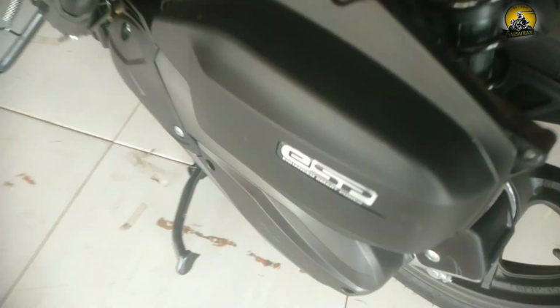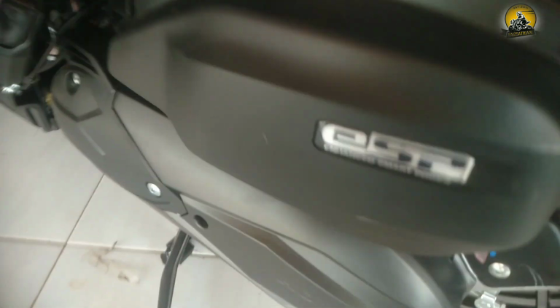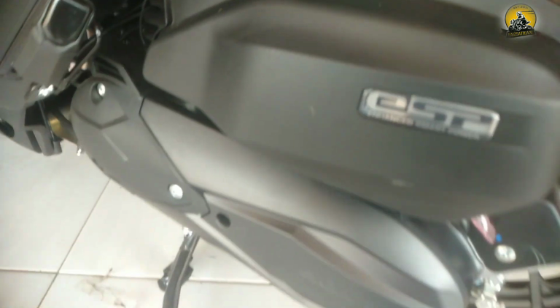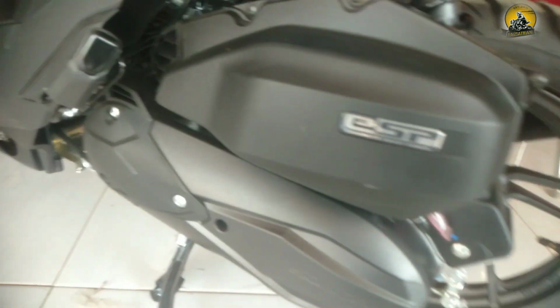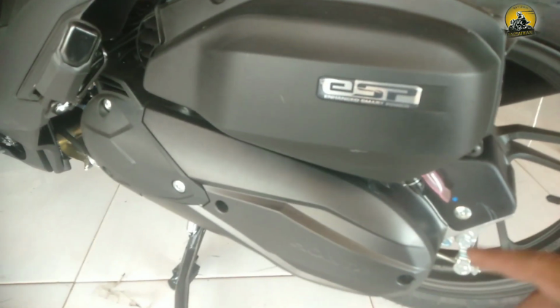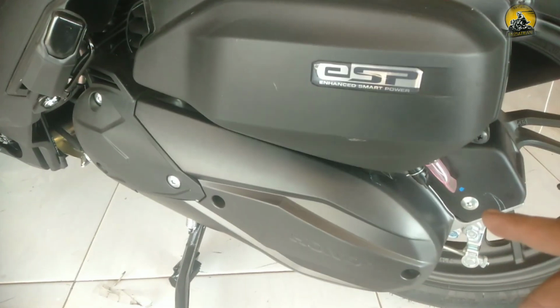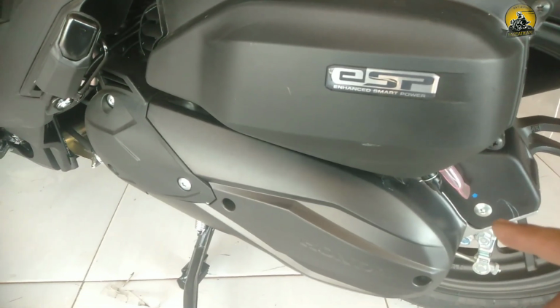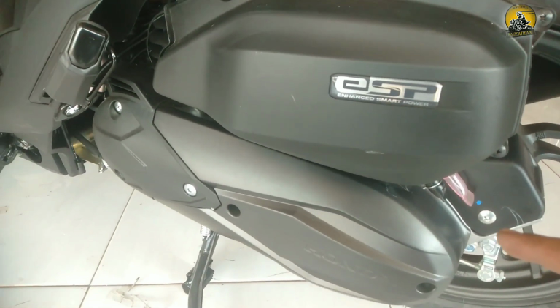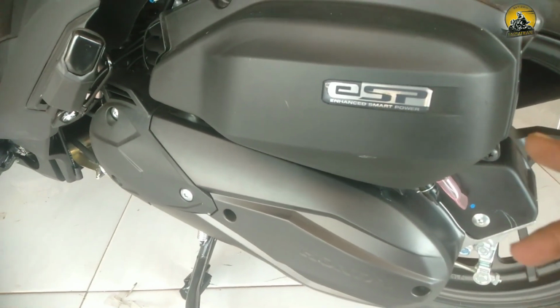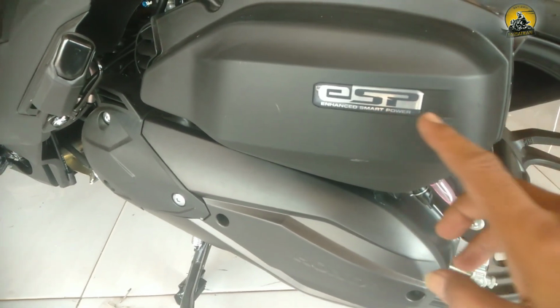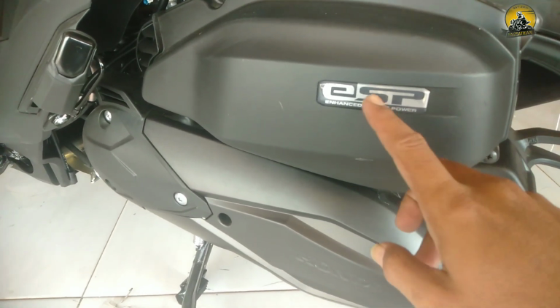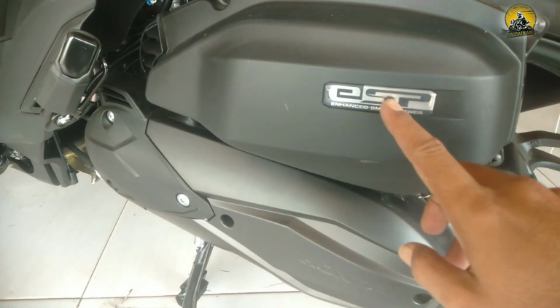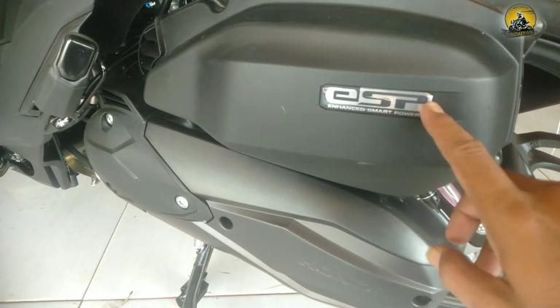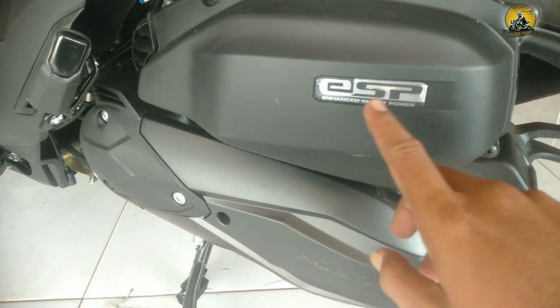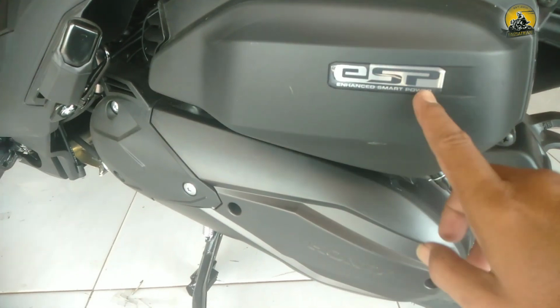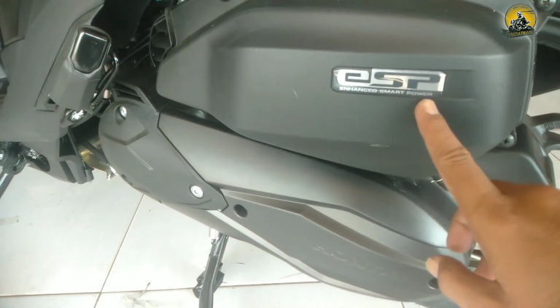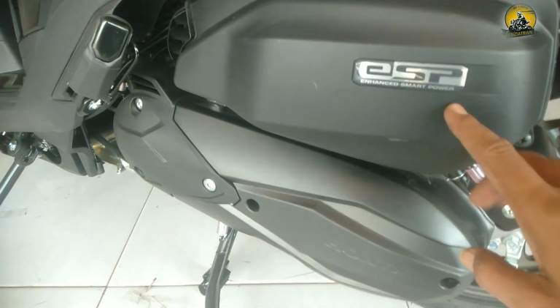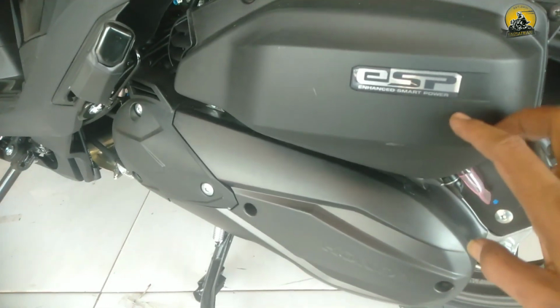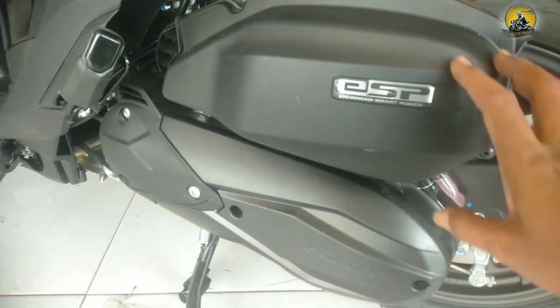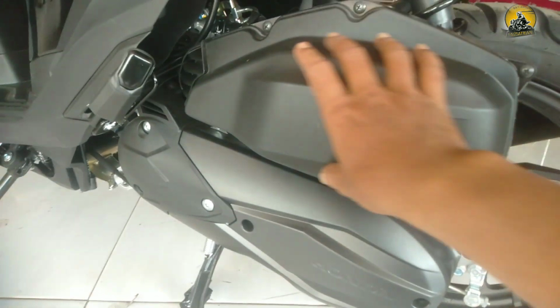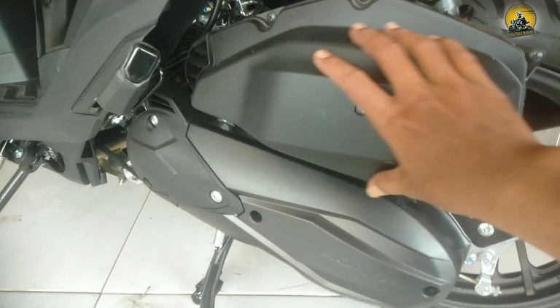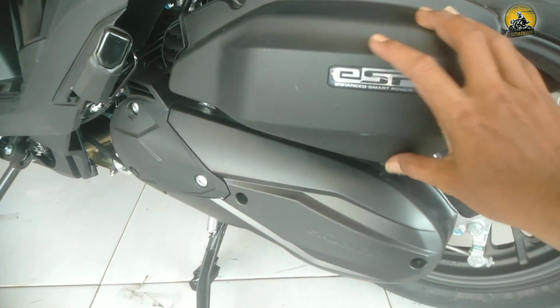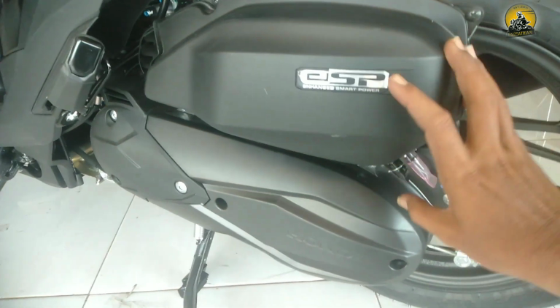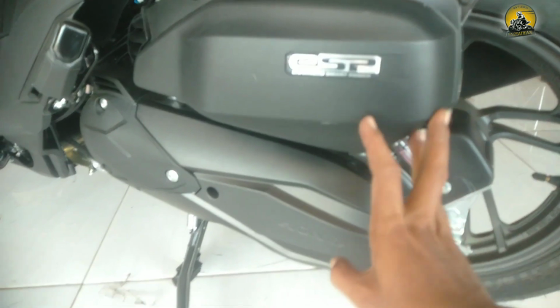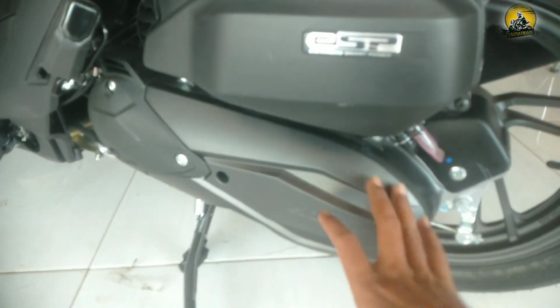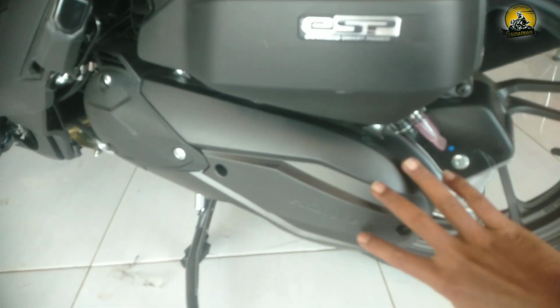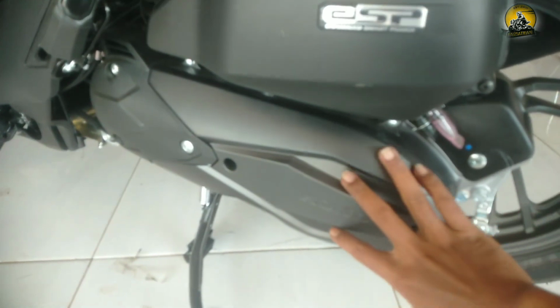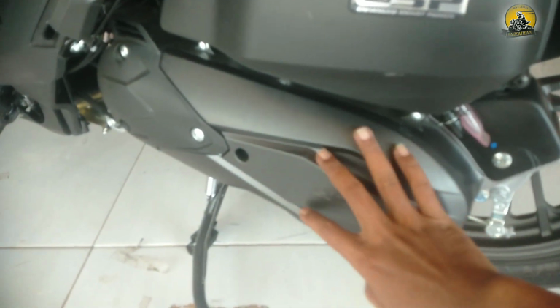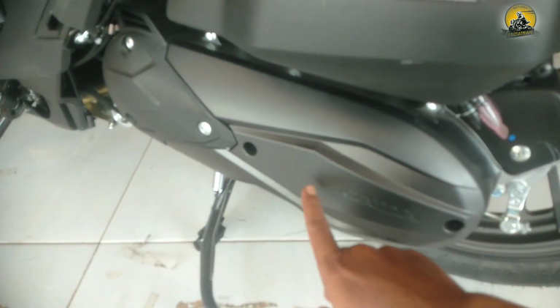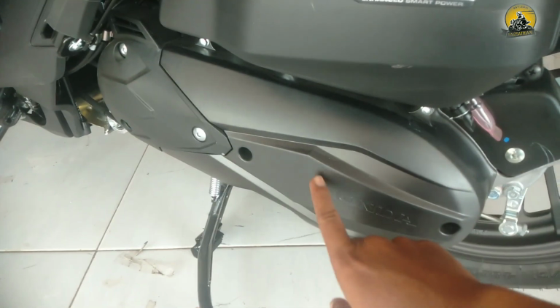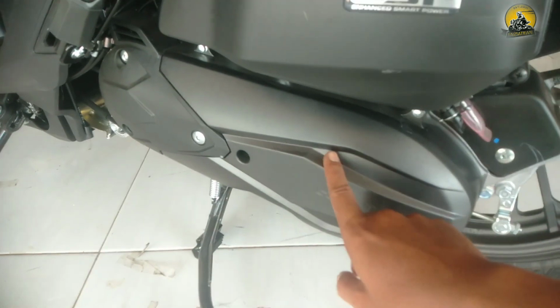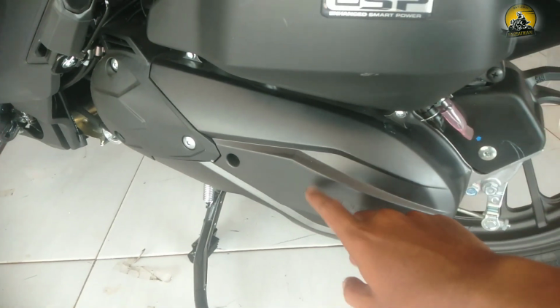Di Honda Vario 125 CBS ini masih menggunakan ISP, belum ISP Plus. Ada filter di sini dengan tutupnya. Ini tutup CVT-nya berwarna hitam.